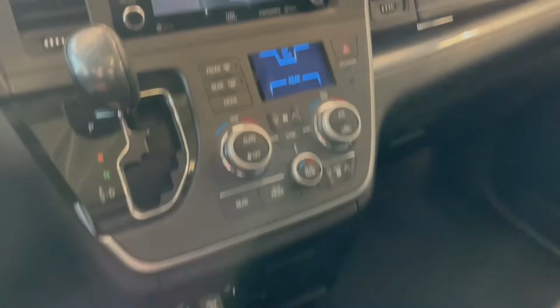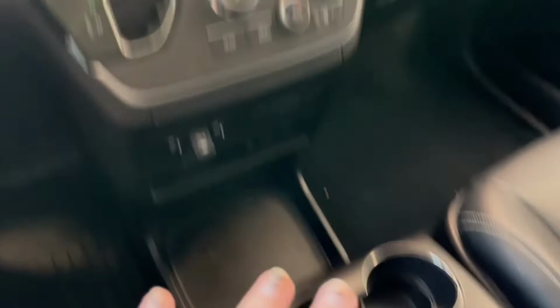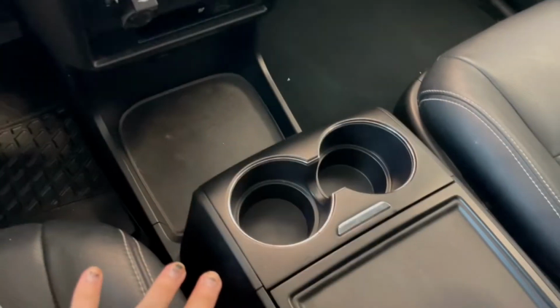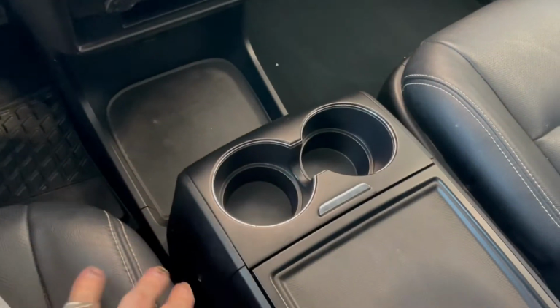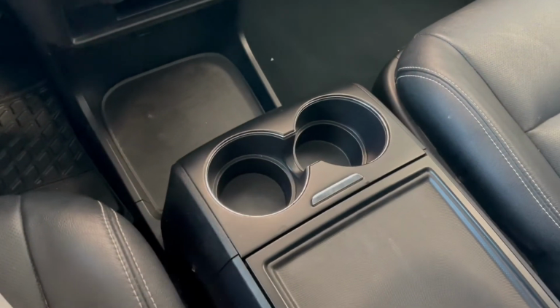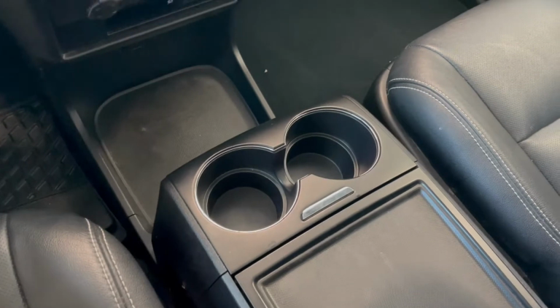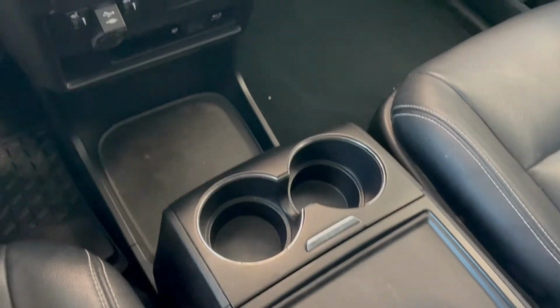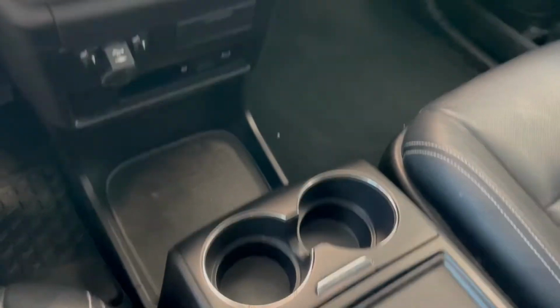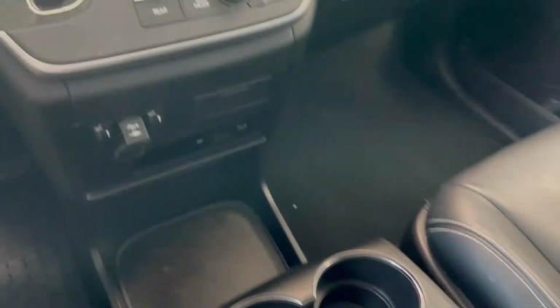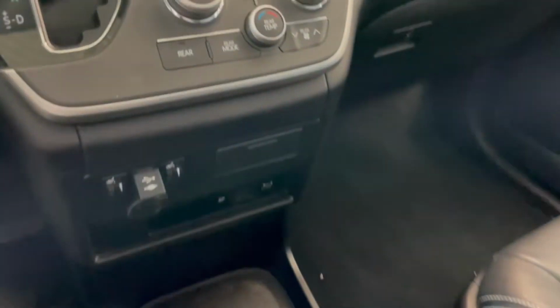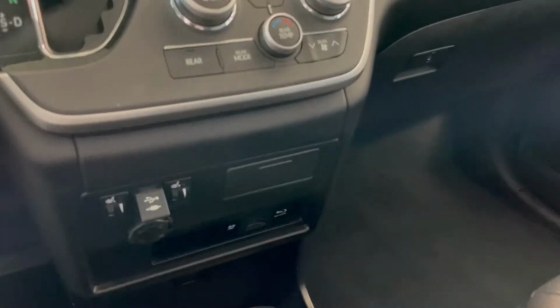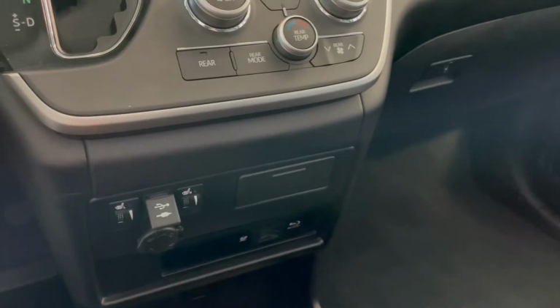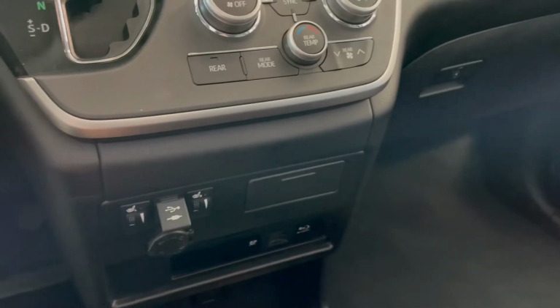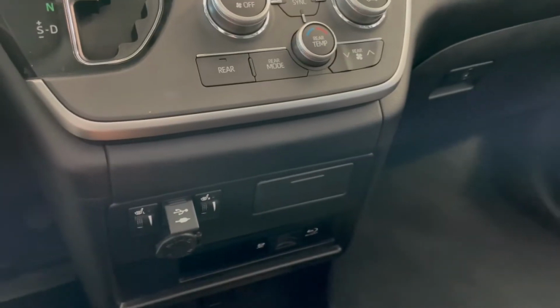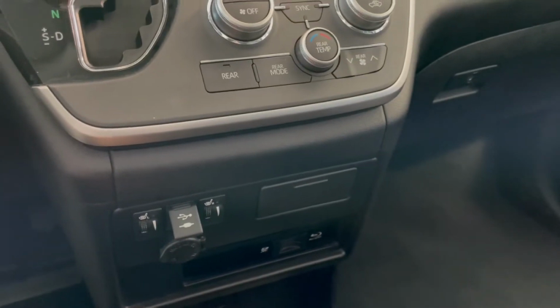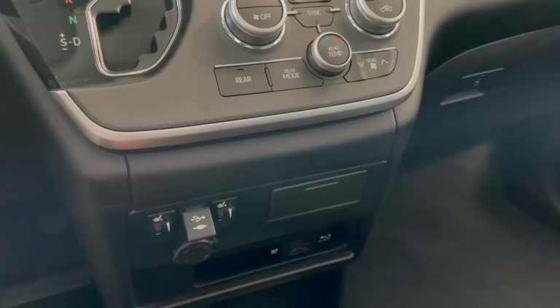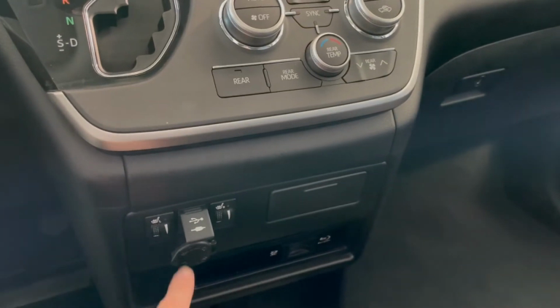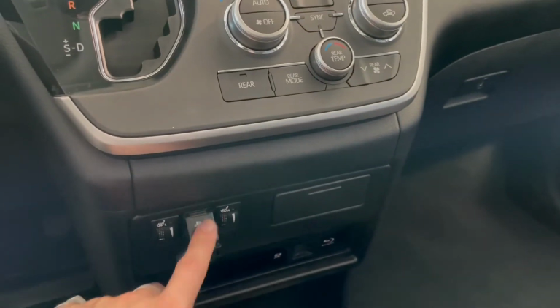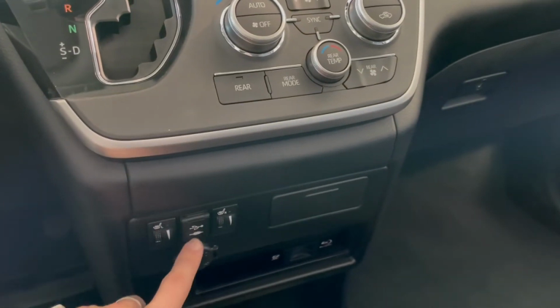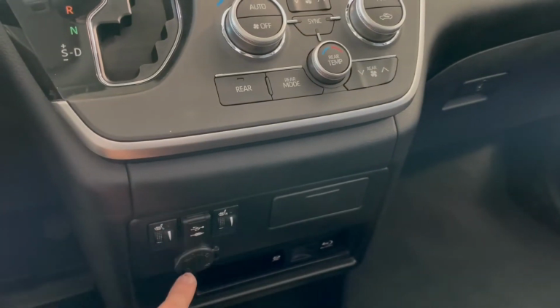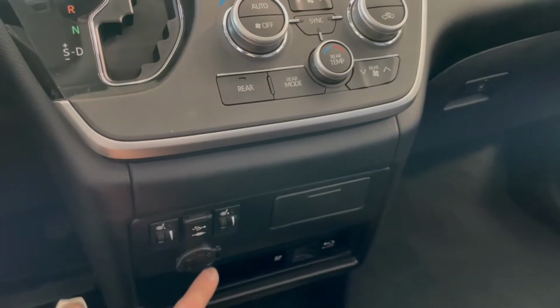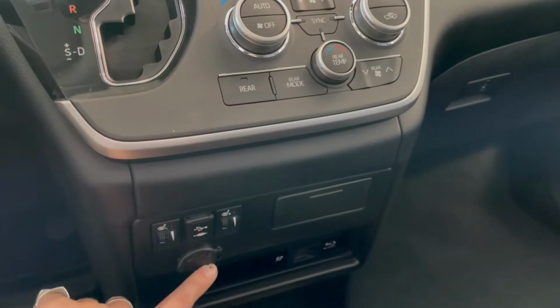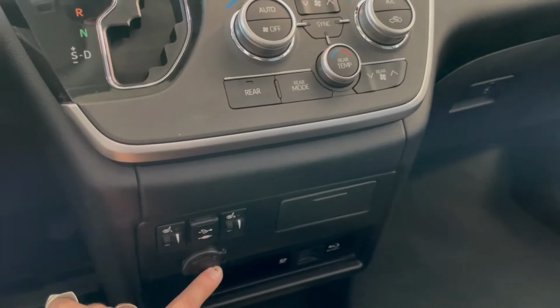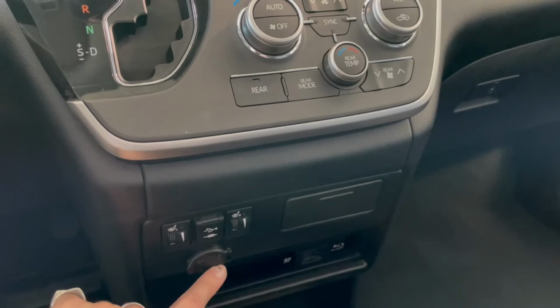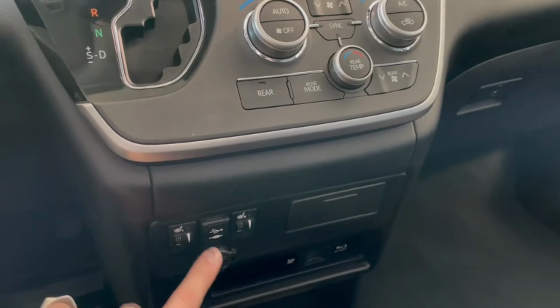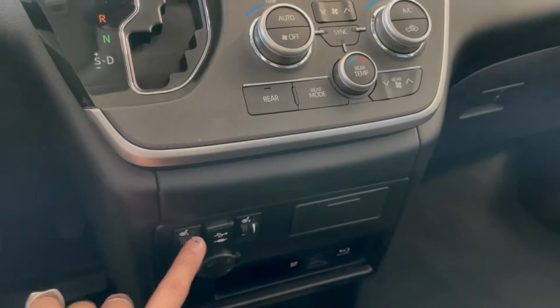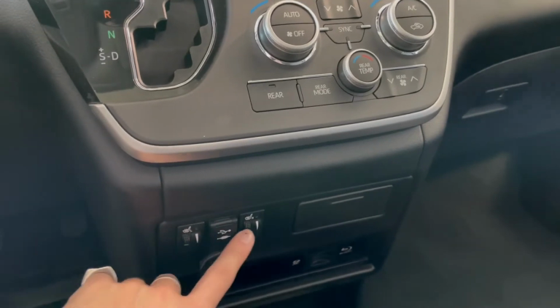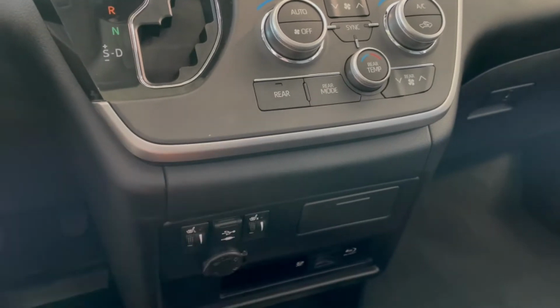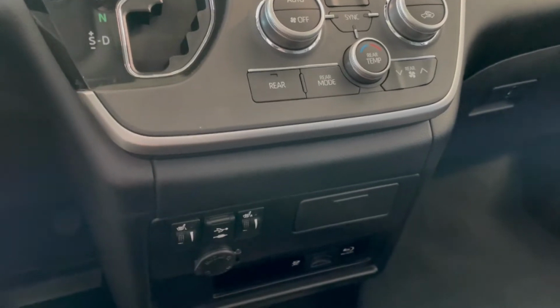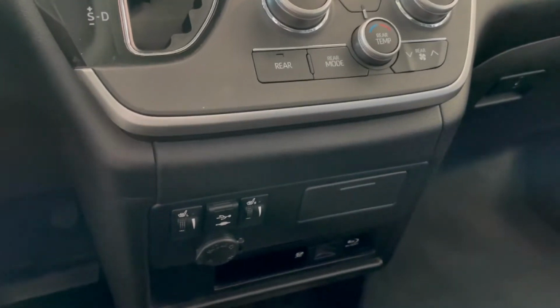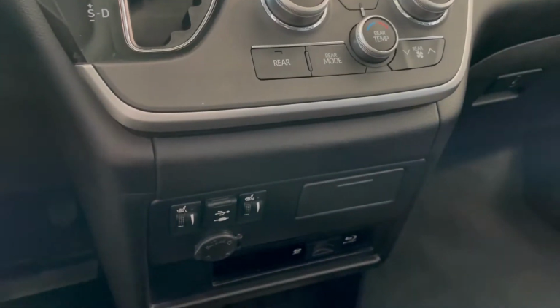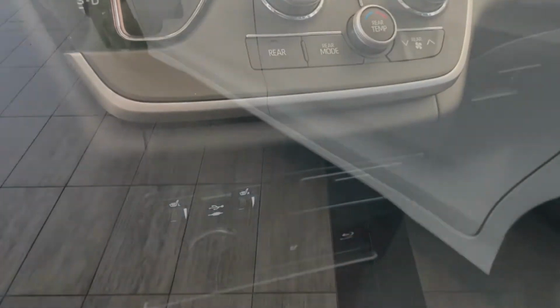On the bottom you have some storage and cup holders. This is also where you'll find your USB and auxiliary 12-volt outlet, along with your driver and passenger heated seats.